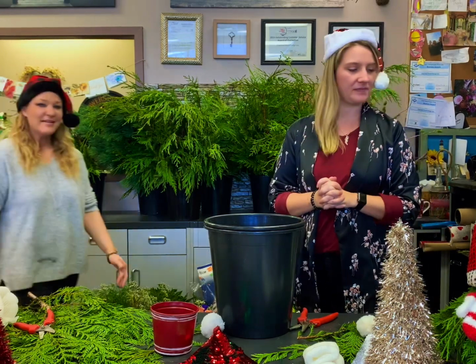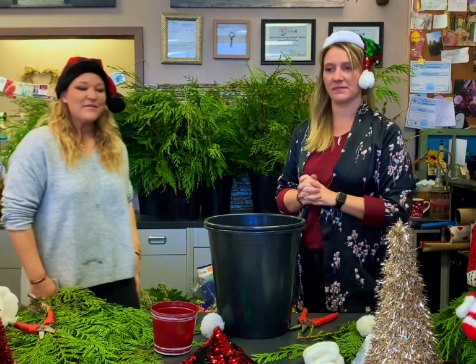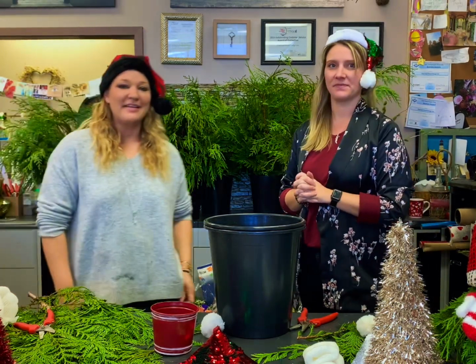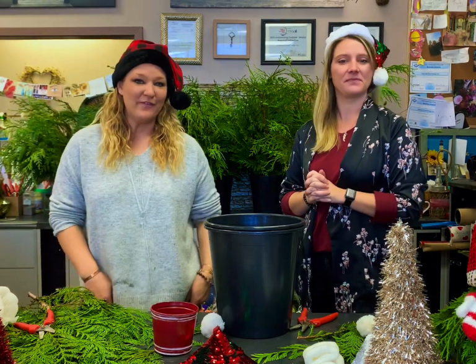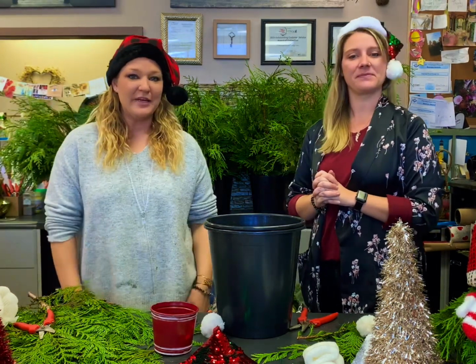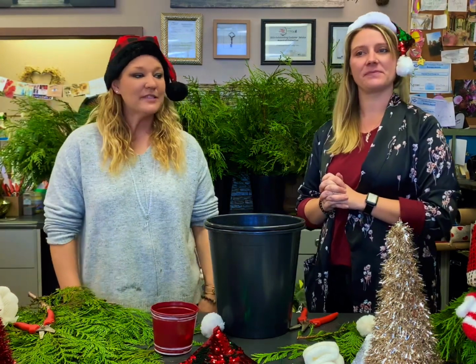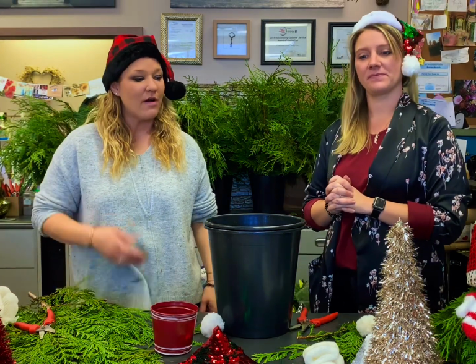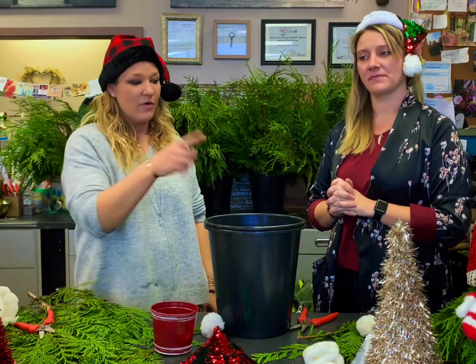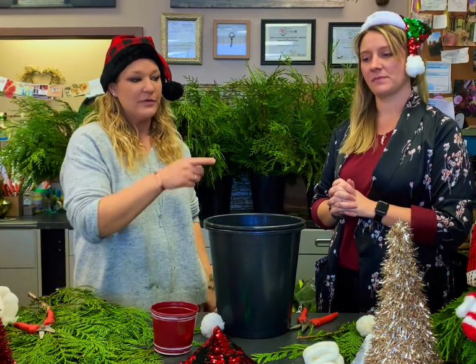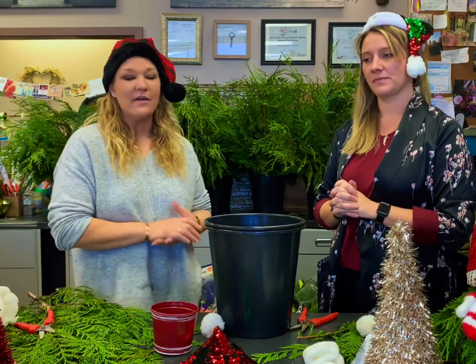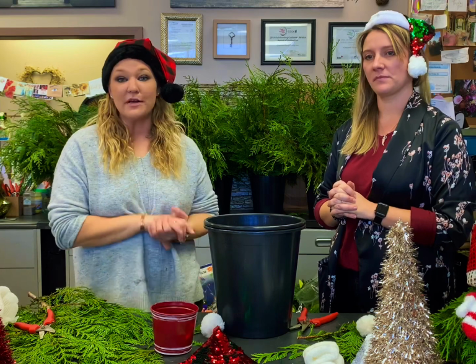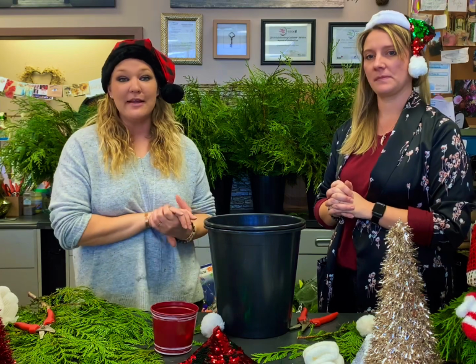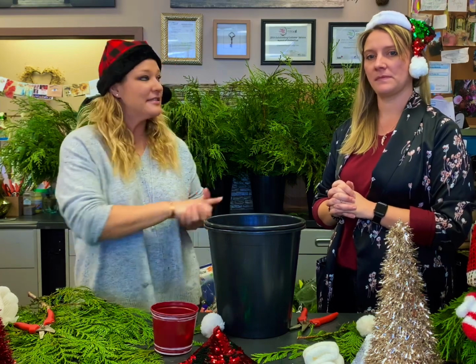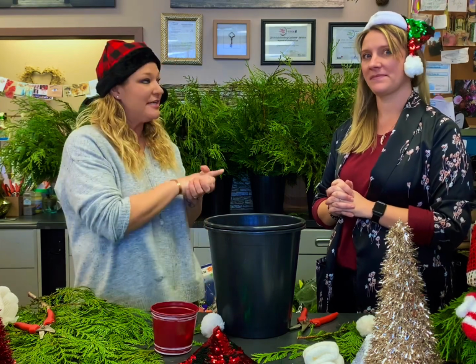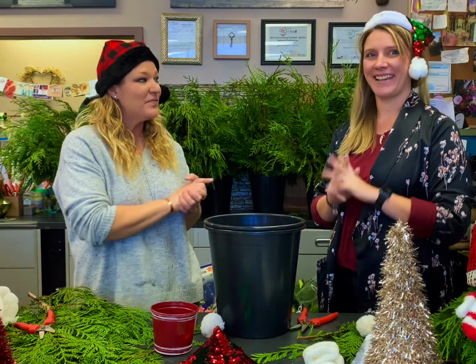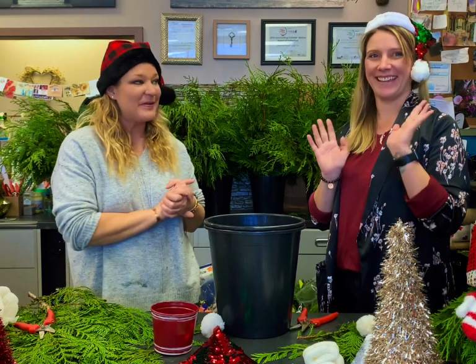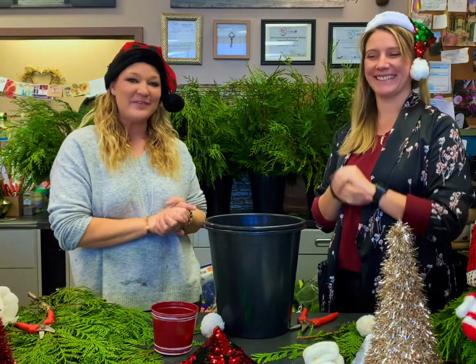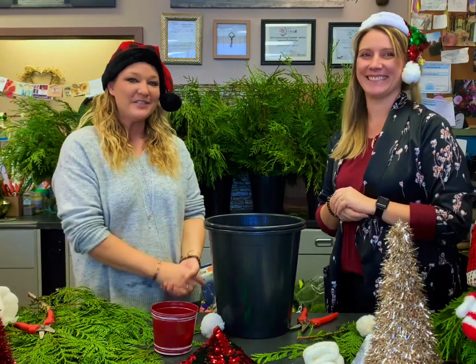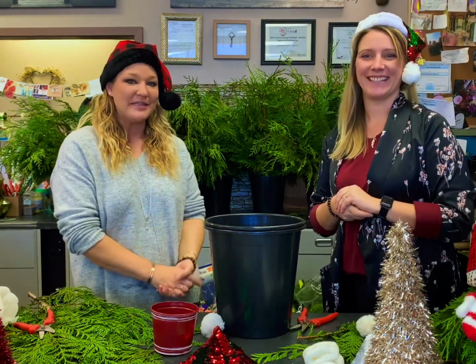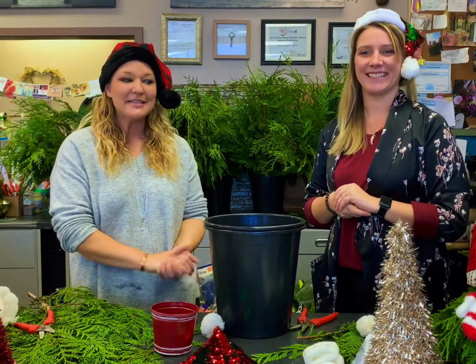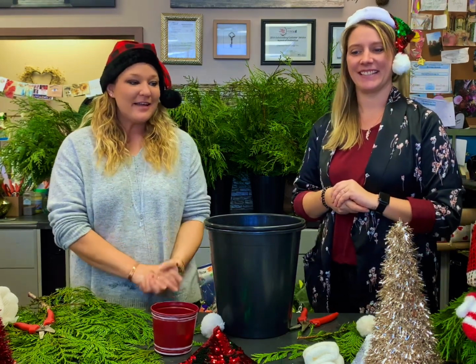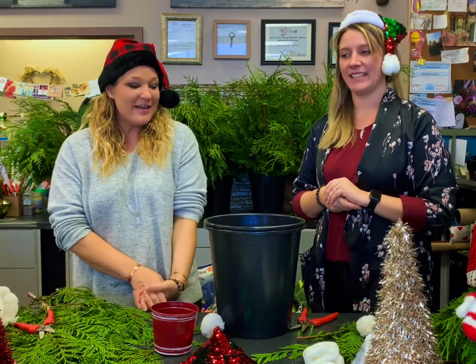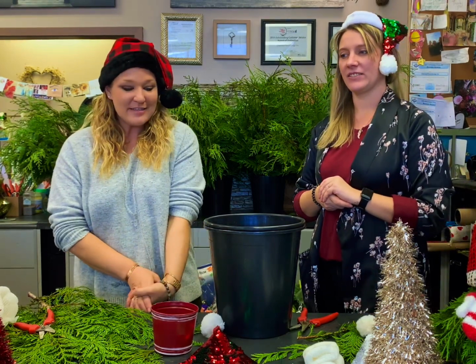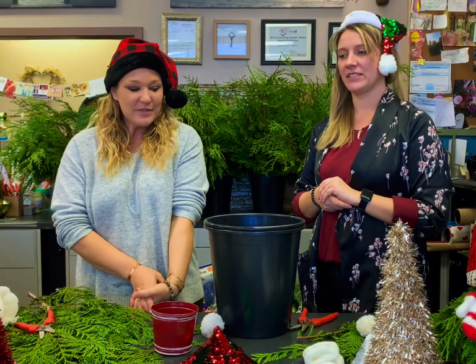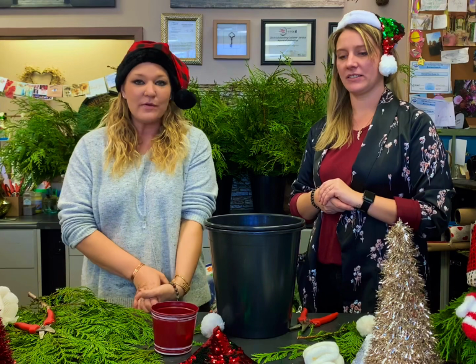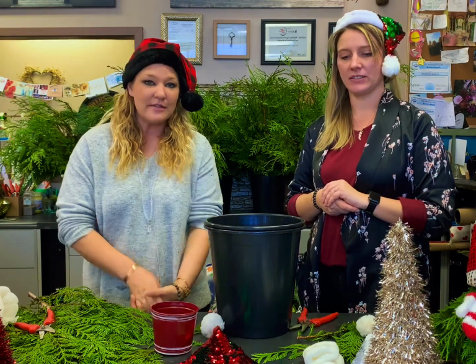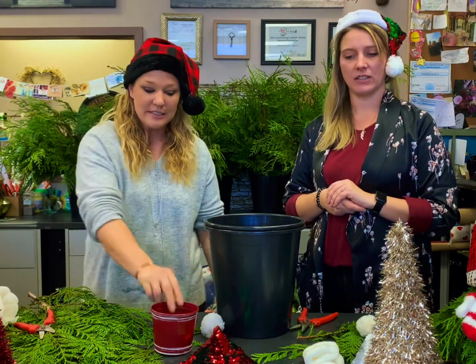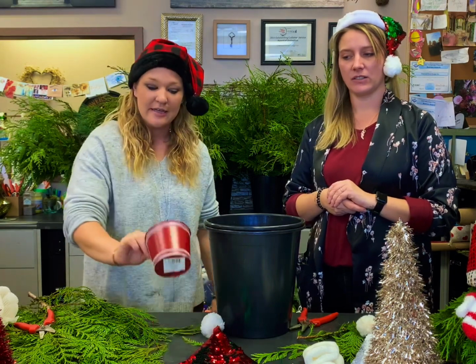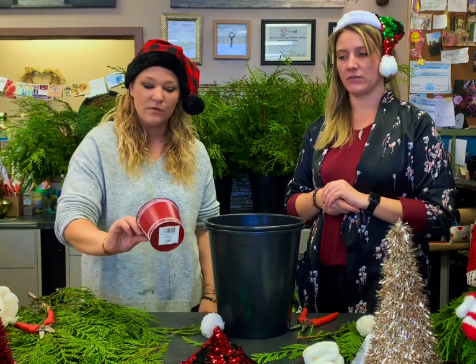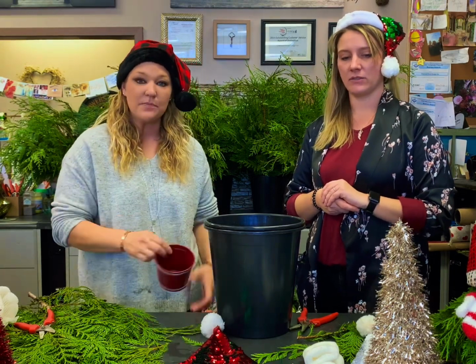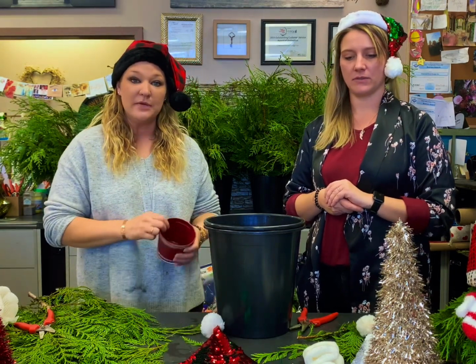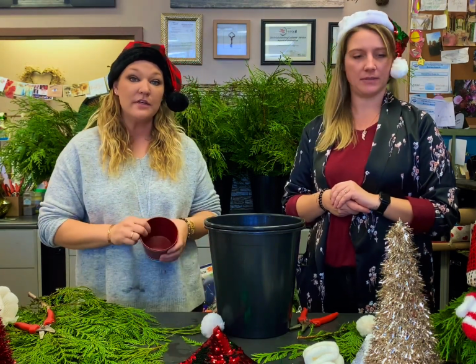Hi everybody, thank you for joining us for our gnome do-it-yourself workshop today. This is Jeannie — she'll be building one for the first time with us. Let's get to it. We'll just let you guys know what supplies we need first.